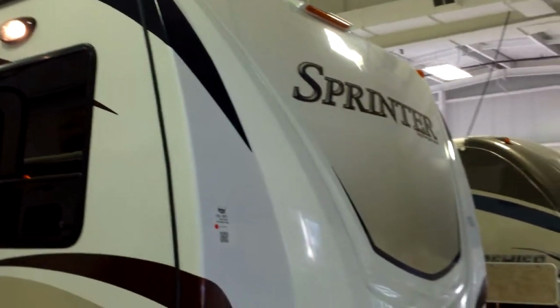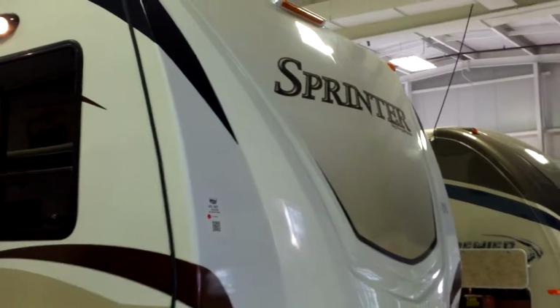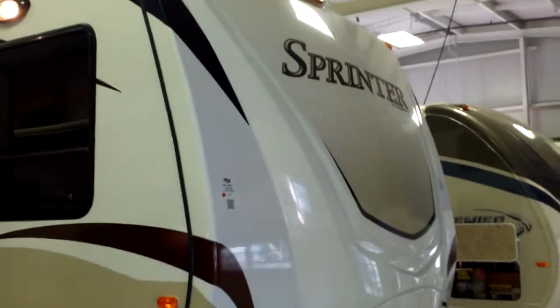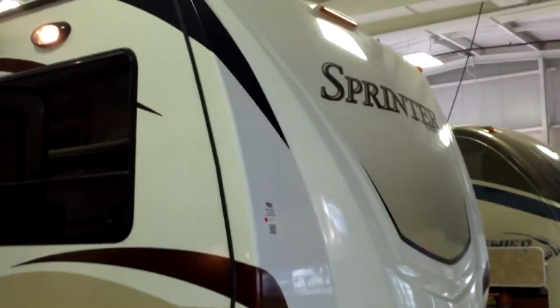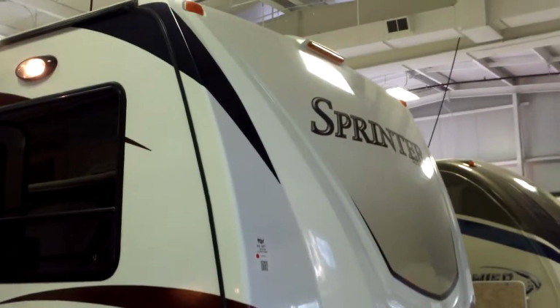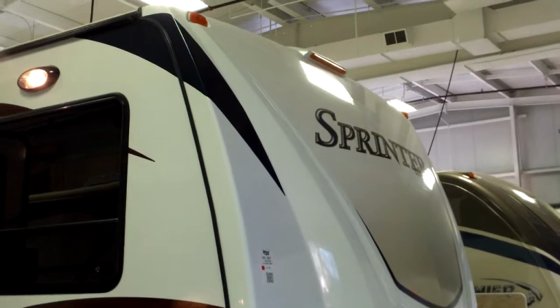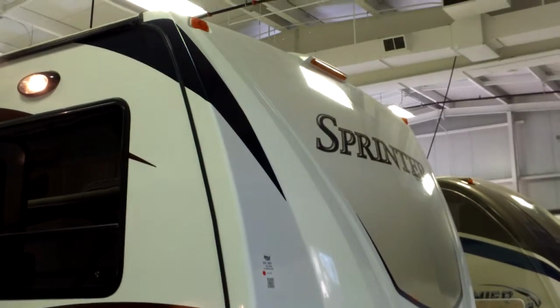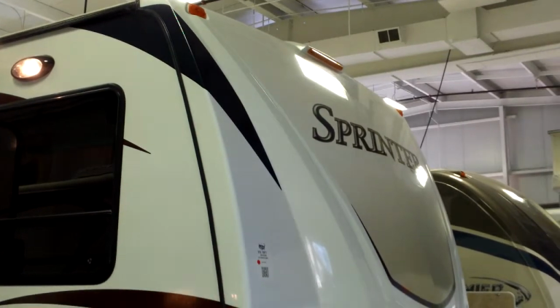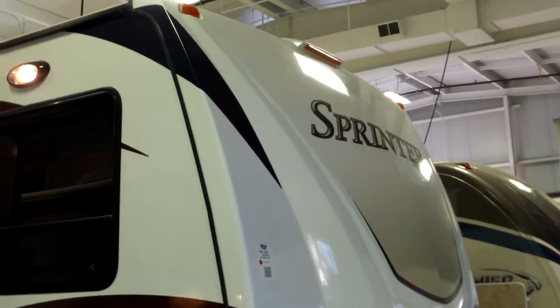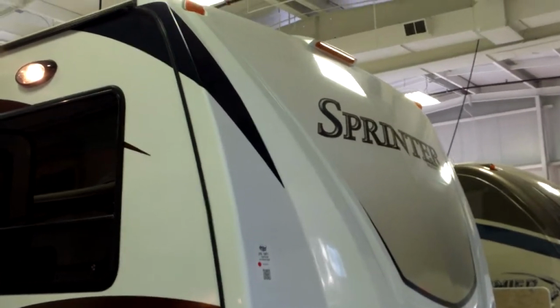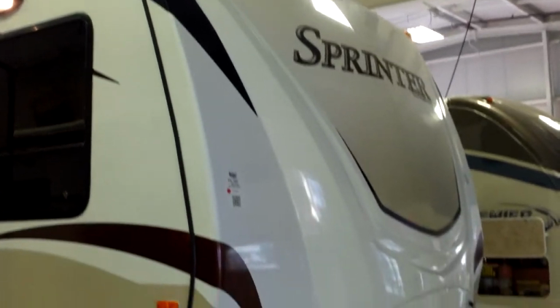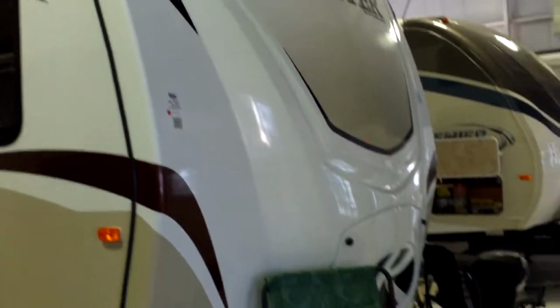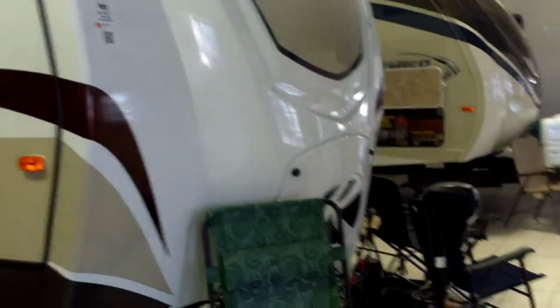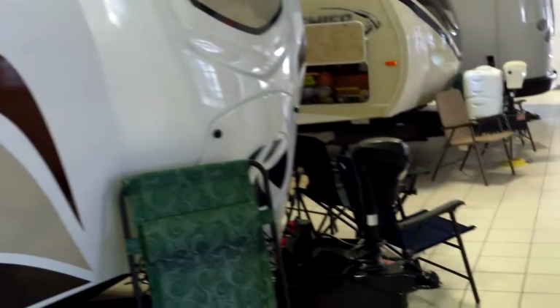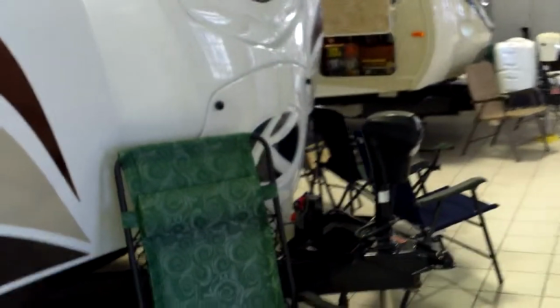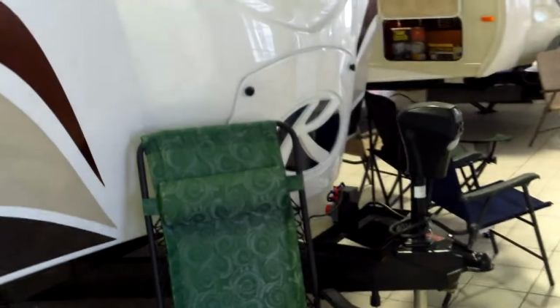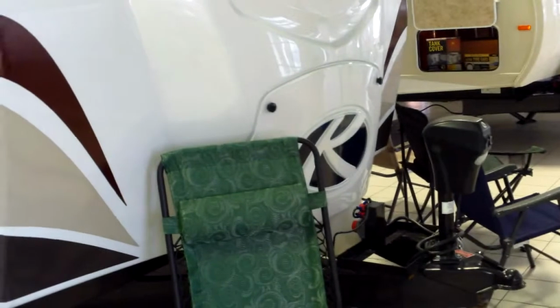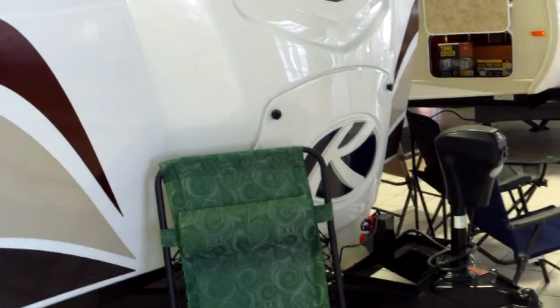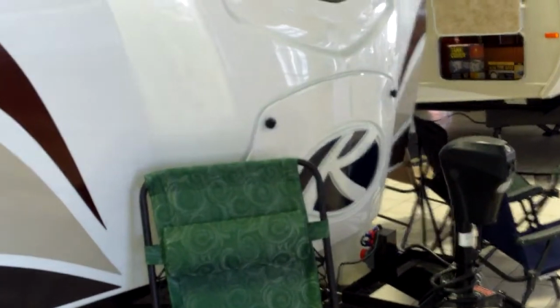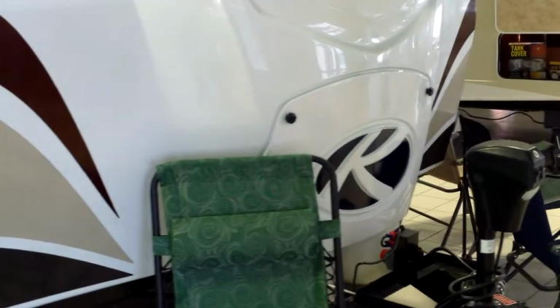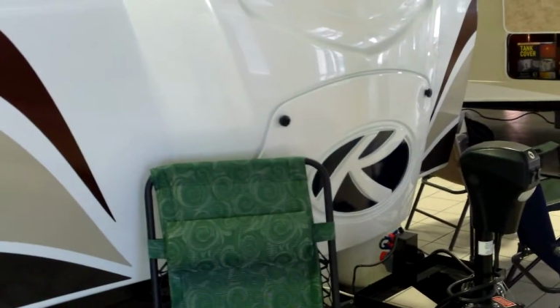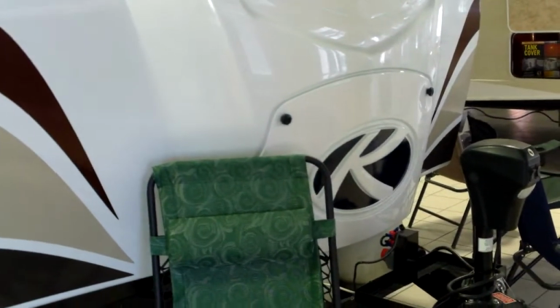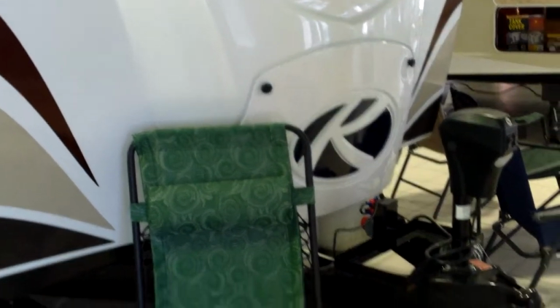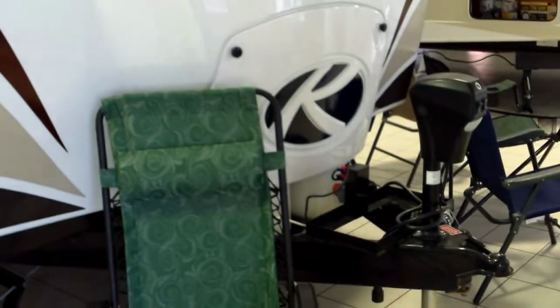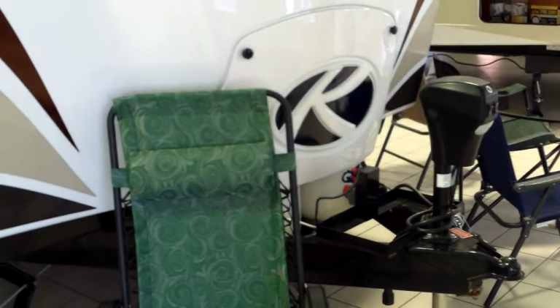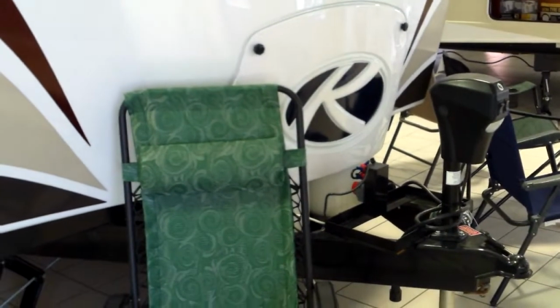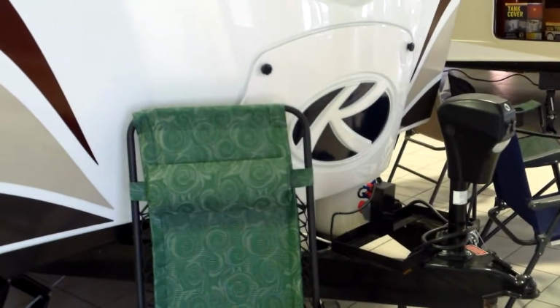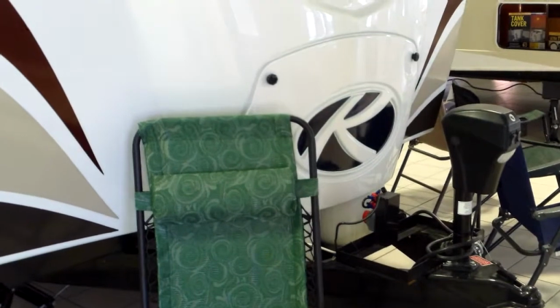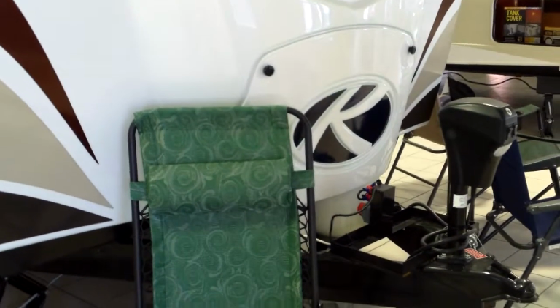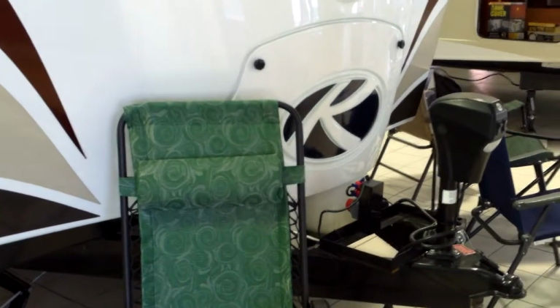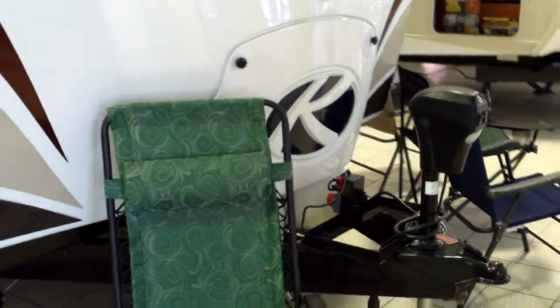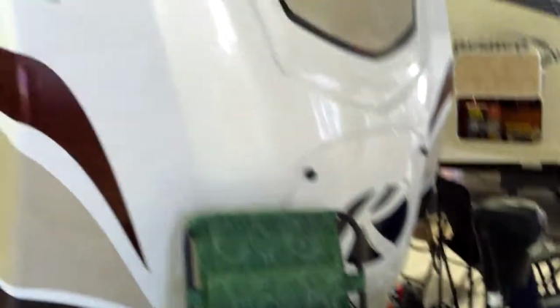Quick features up front: we'll notice the new molded front cap and the great graphics package, LED lighting, we've got the power tongue jack standard, we've got the embedded LP tank system so it's going to keep it dry and clean and out of the way. Notice the battery disconnect up front.